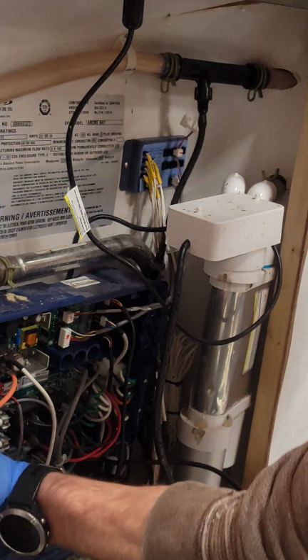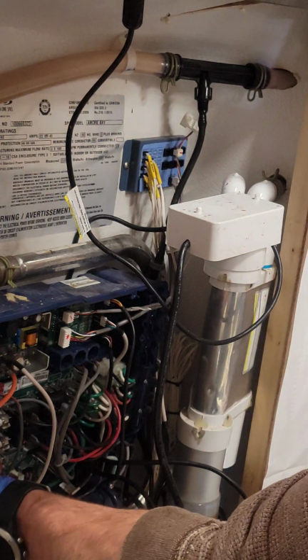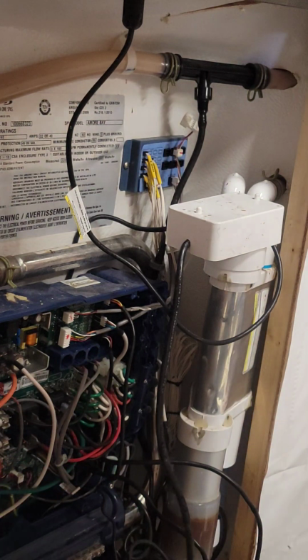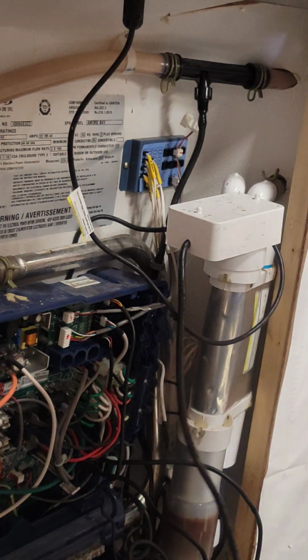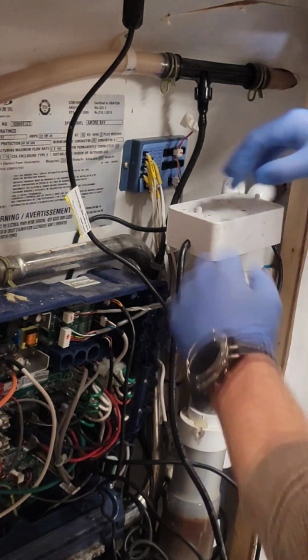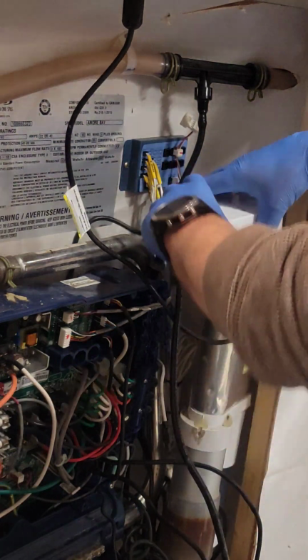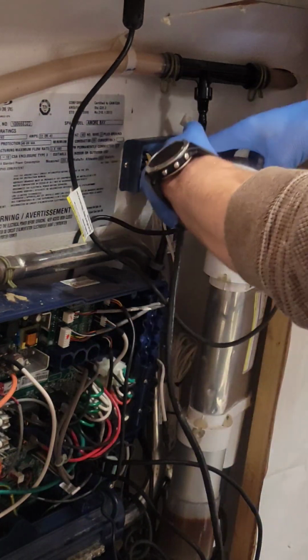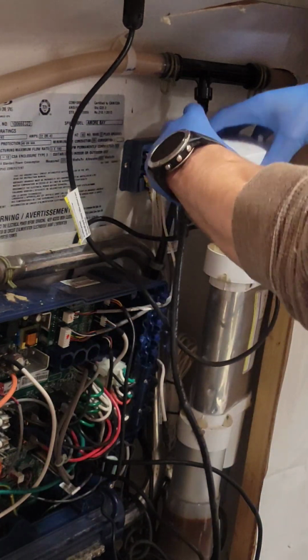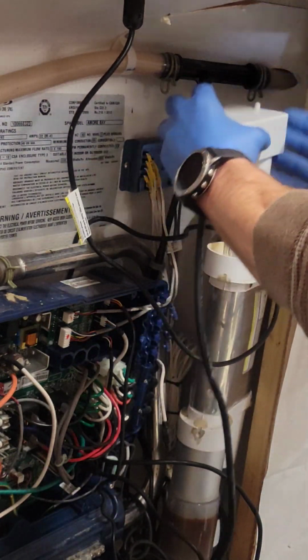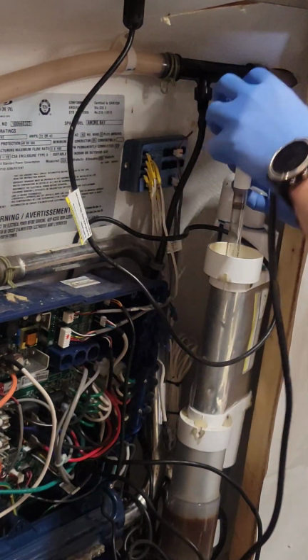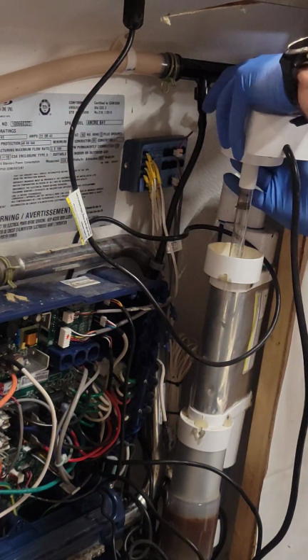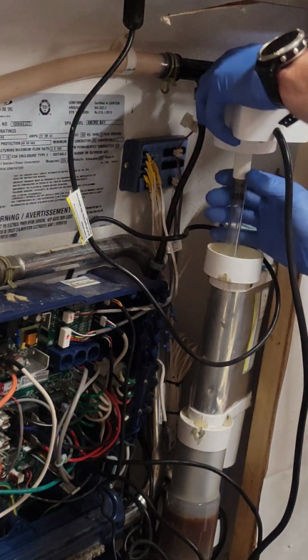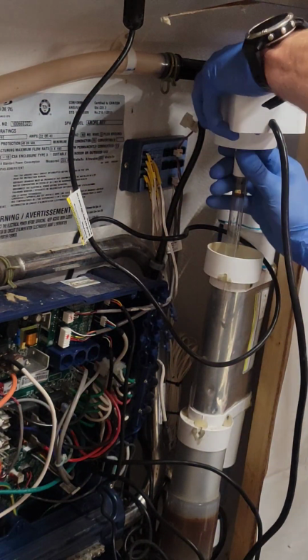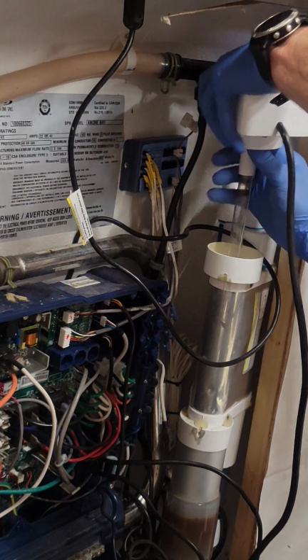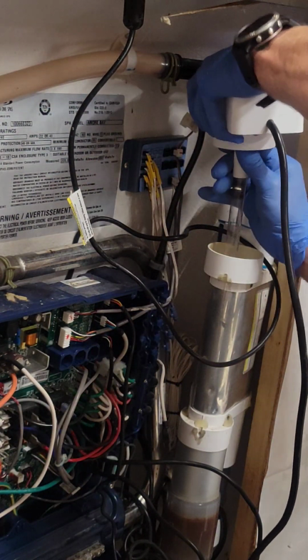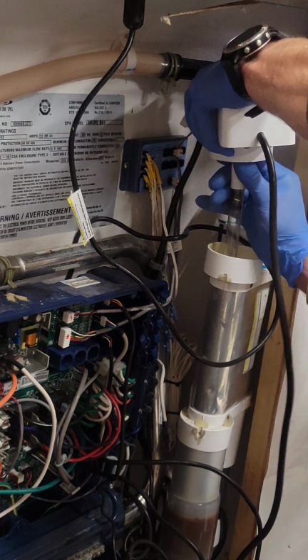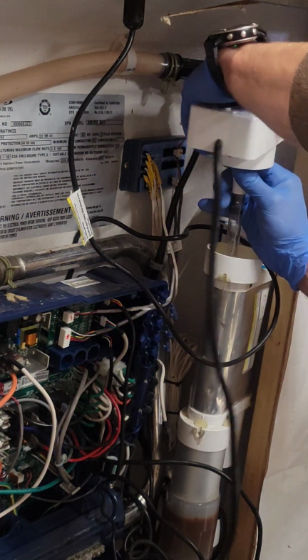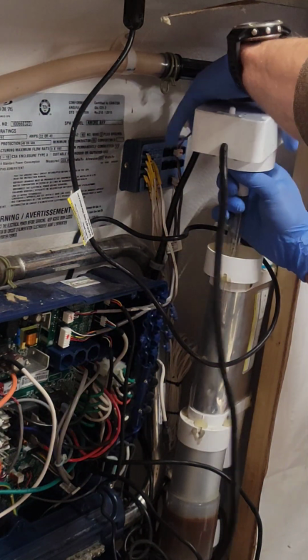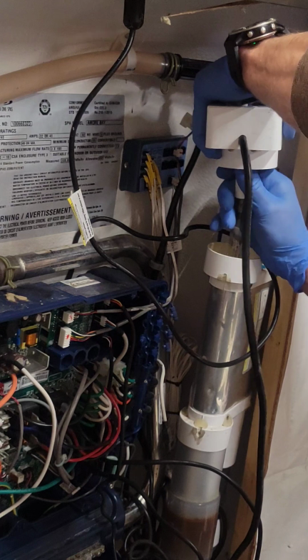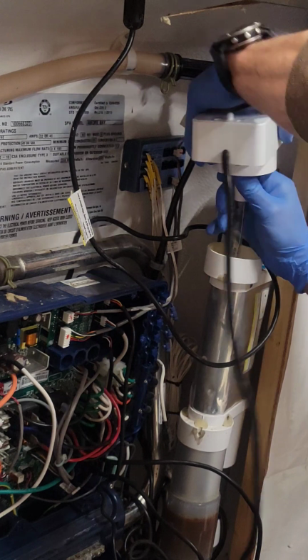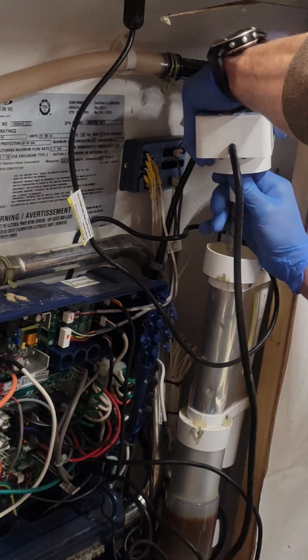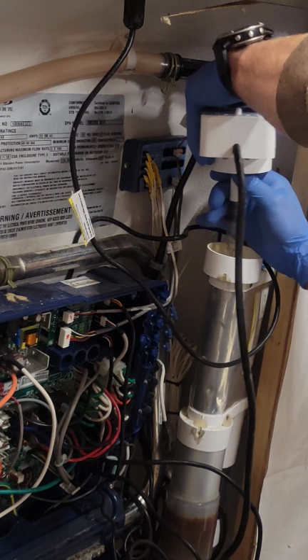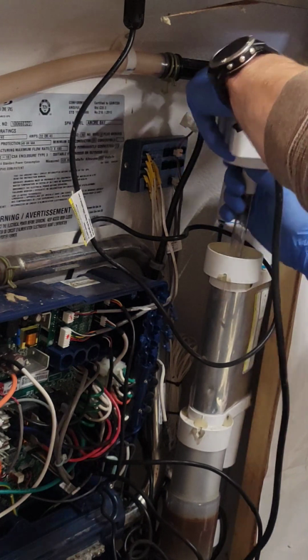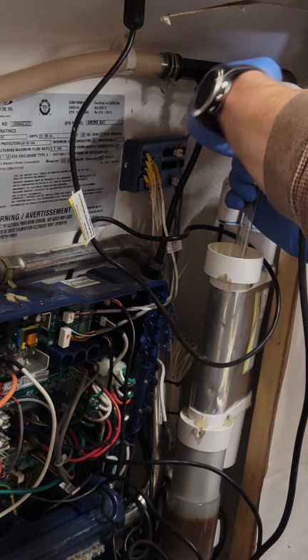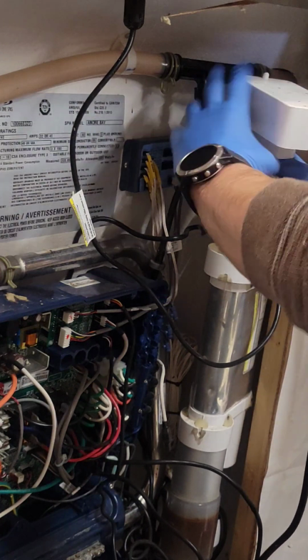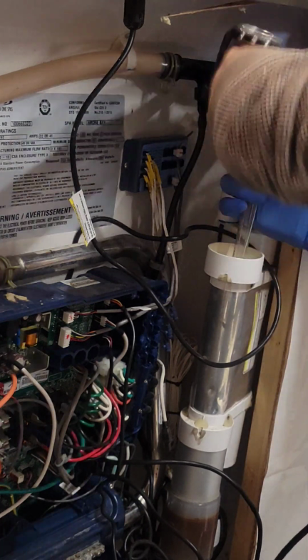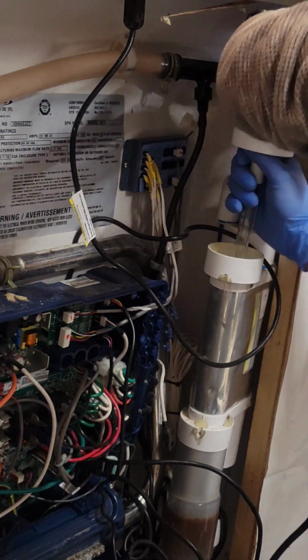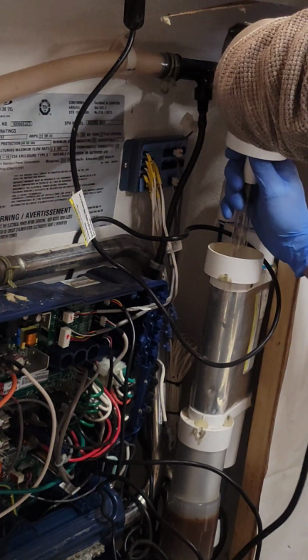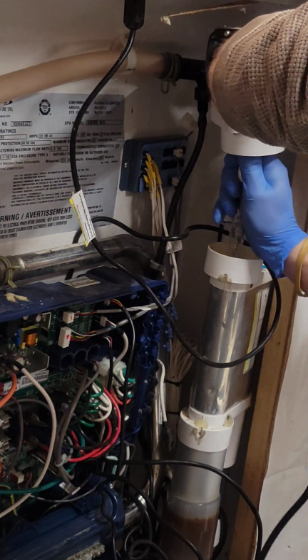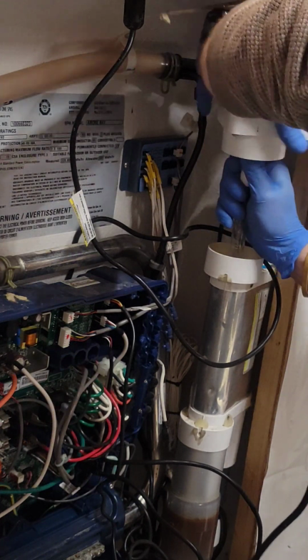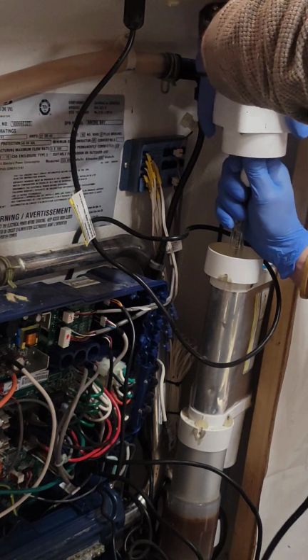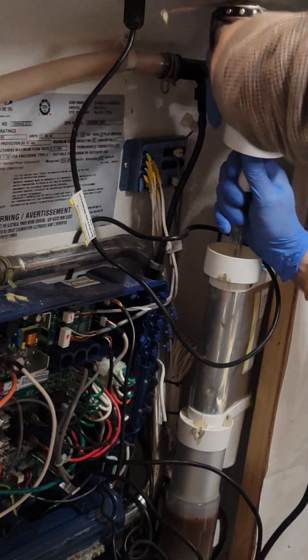Start by unplugging the power cord from the circuit board, remove the Ultra-Pure Plus assembly, then detach the Ultra-Pure Plus UV bulb from the assembly.